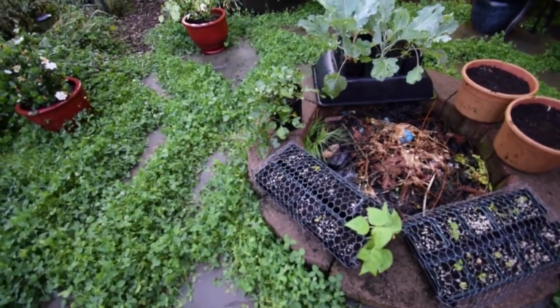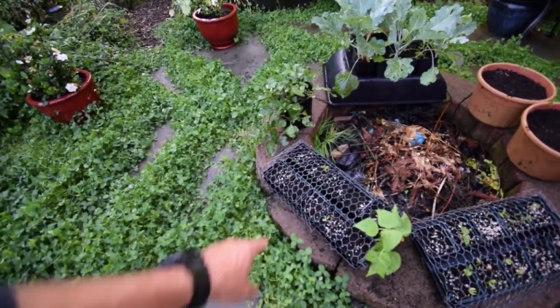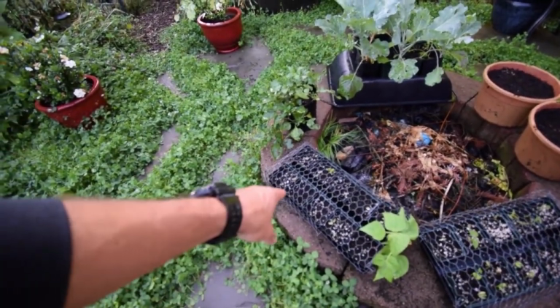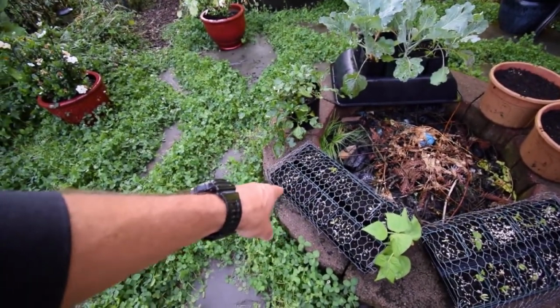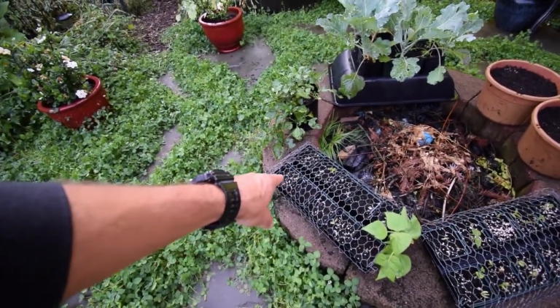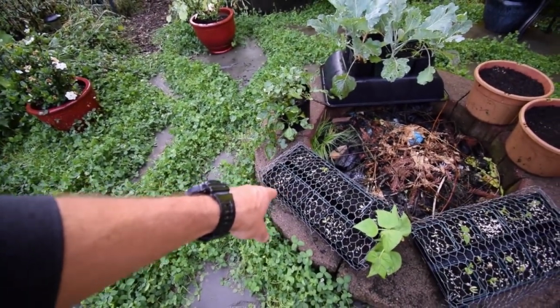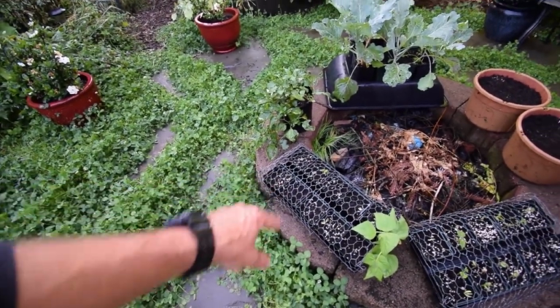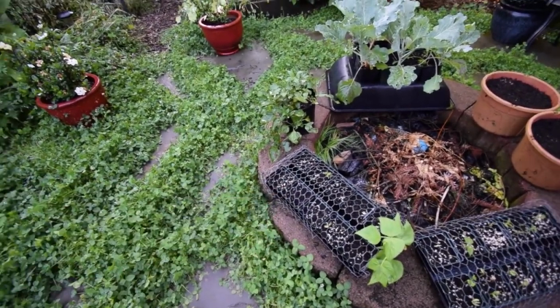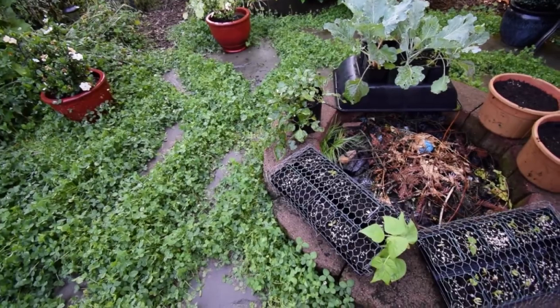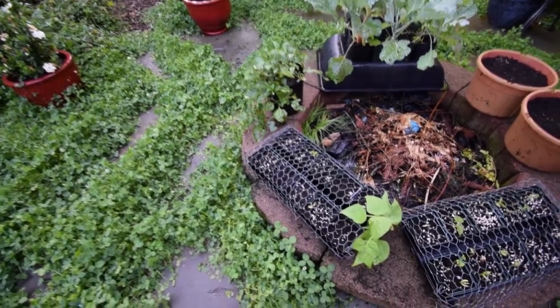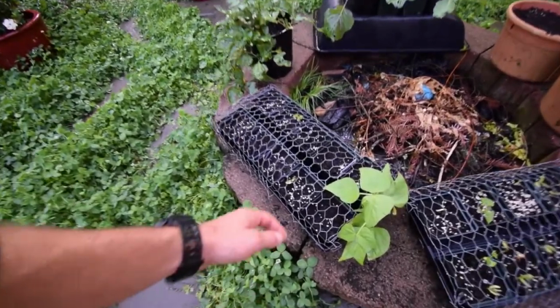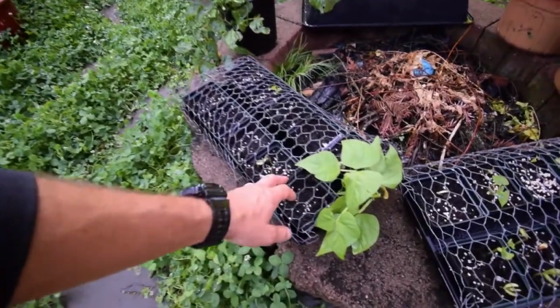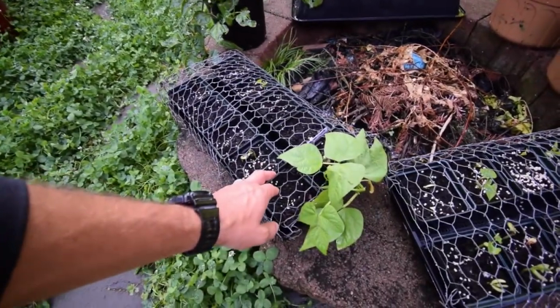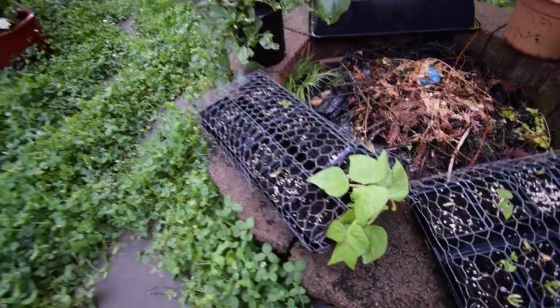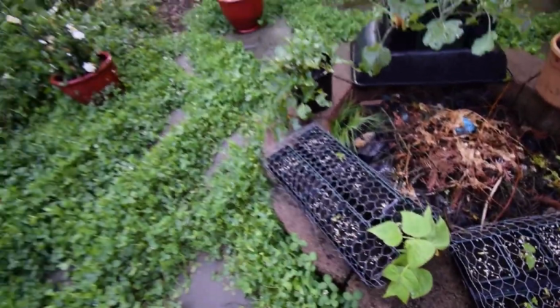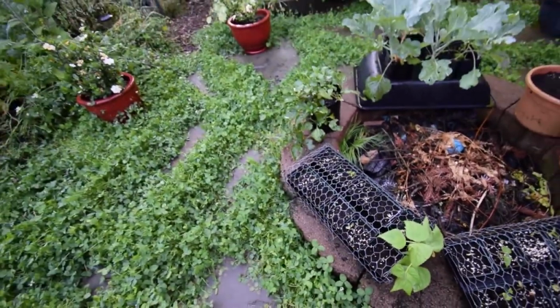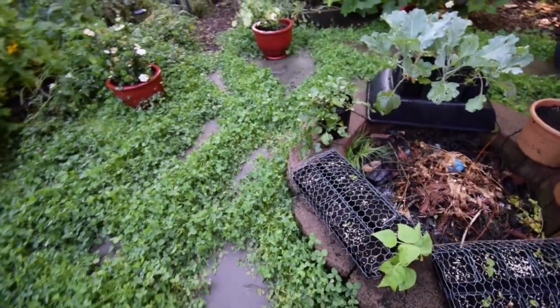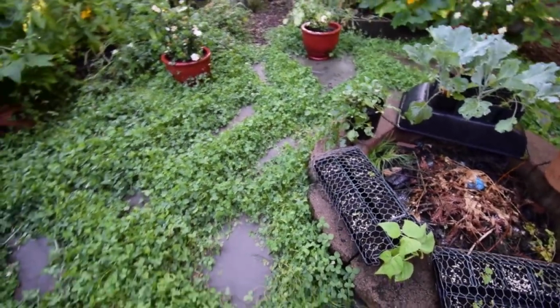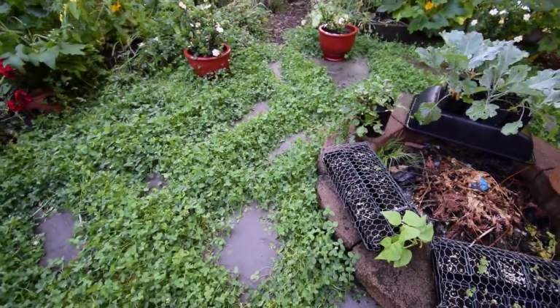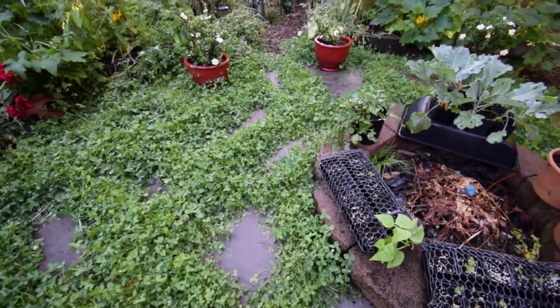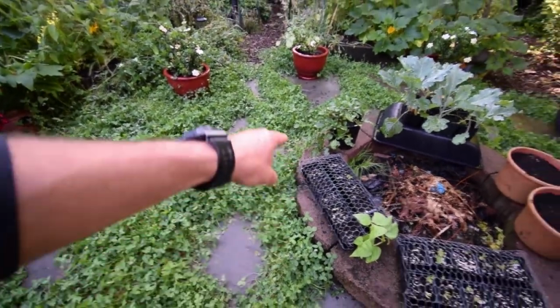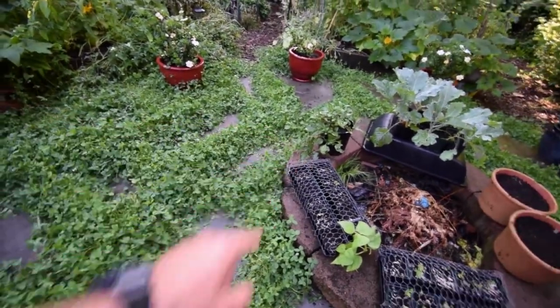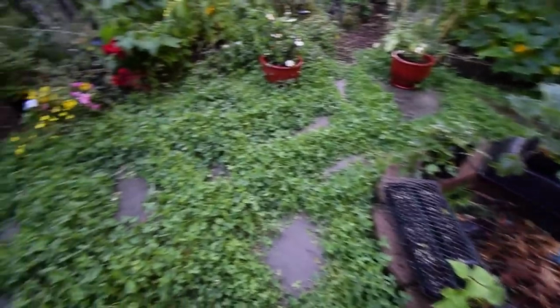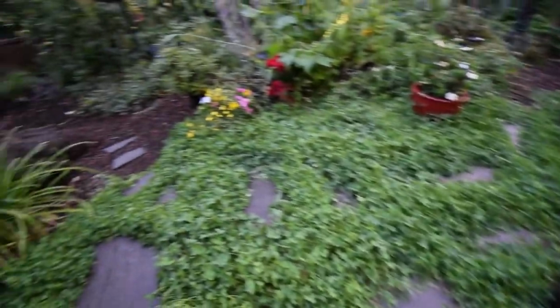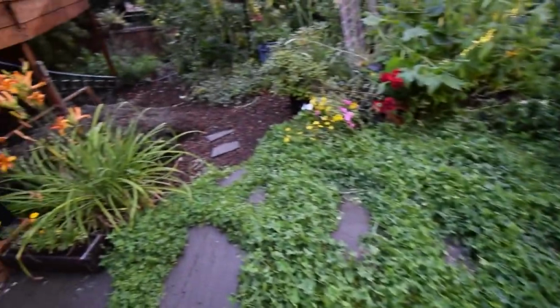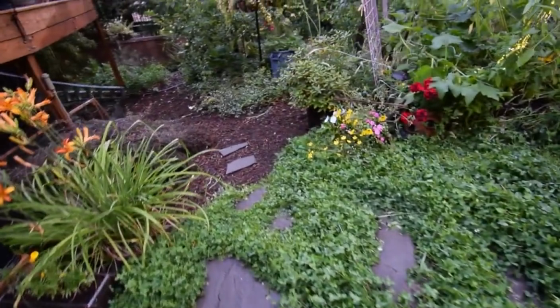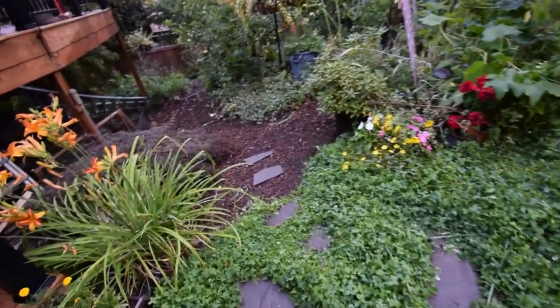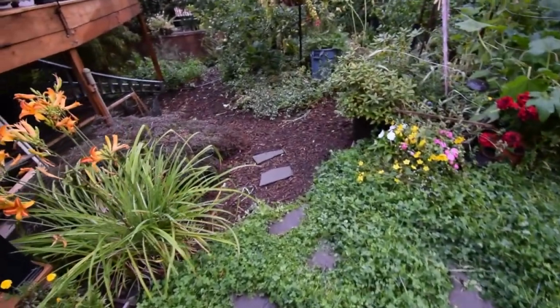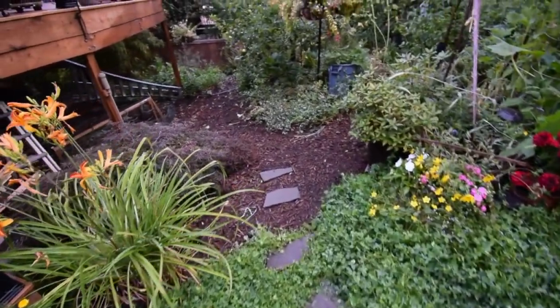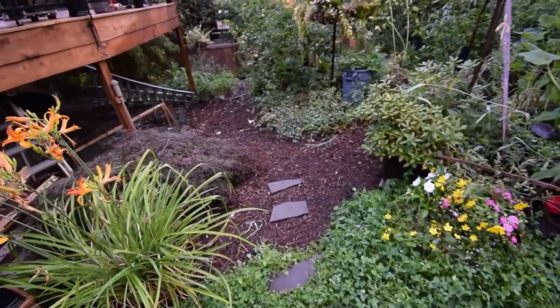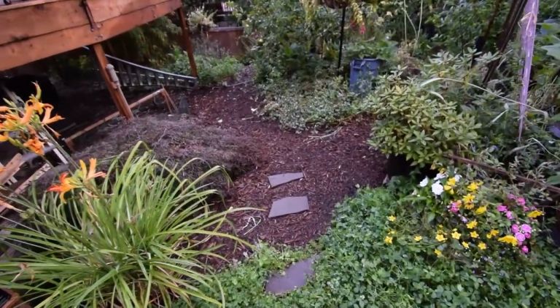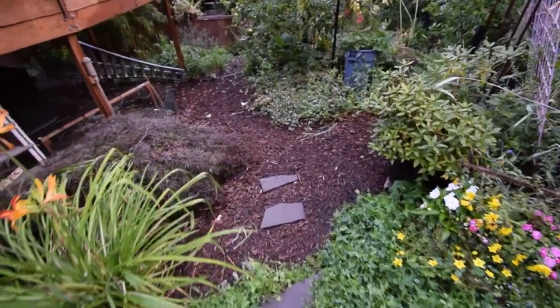This one here got pretty decimated with the little birds that we're getting in it. That's why I had to put this wire mesh on top. So I reseeded some of that tray. I don't know if the seeds were pulled apart or what.